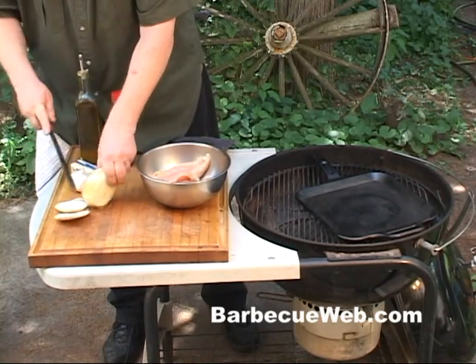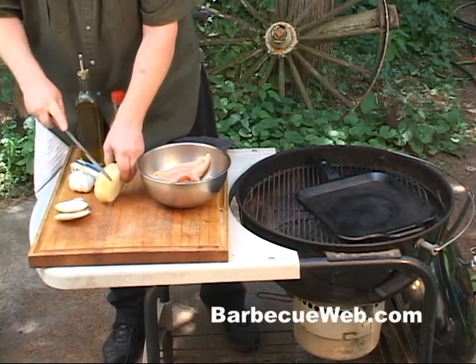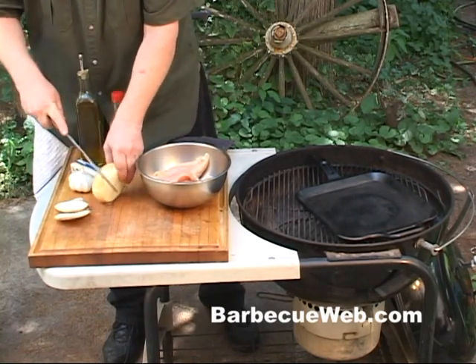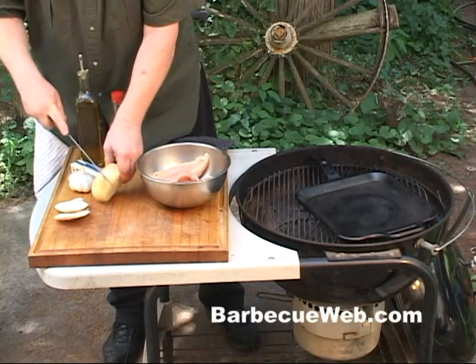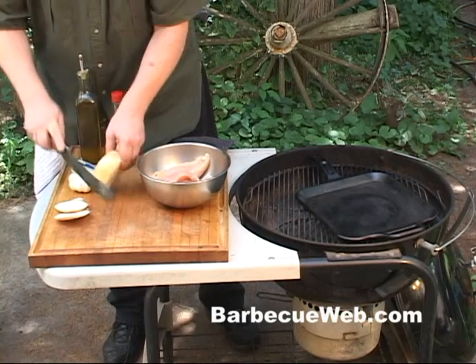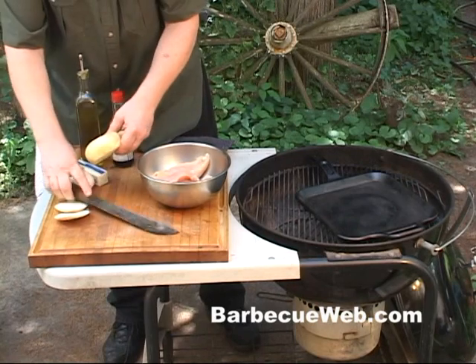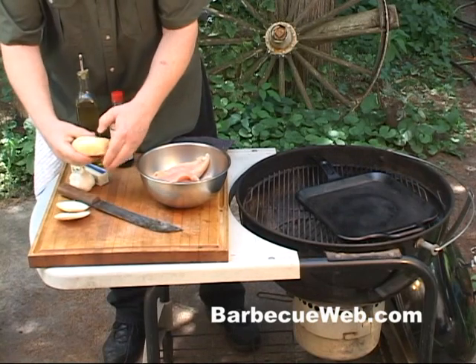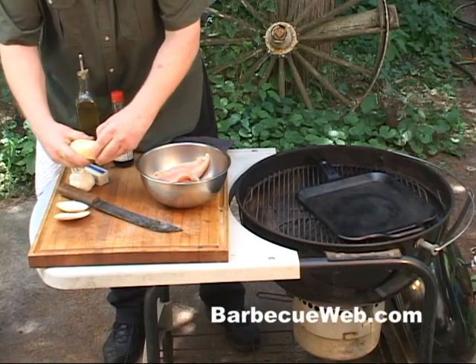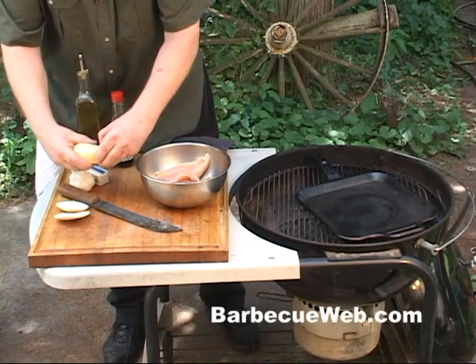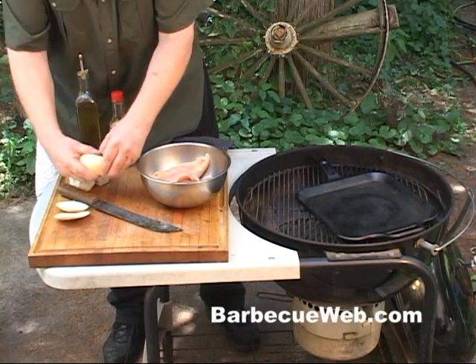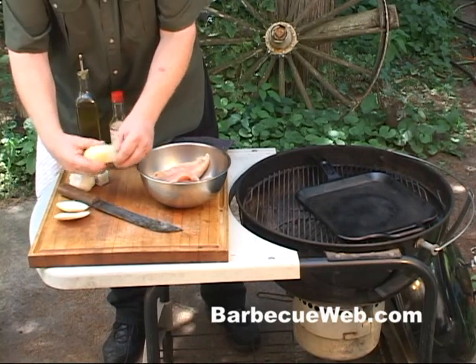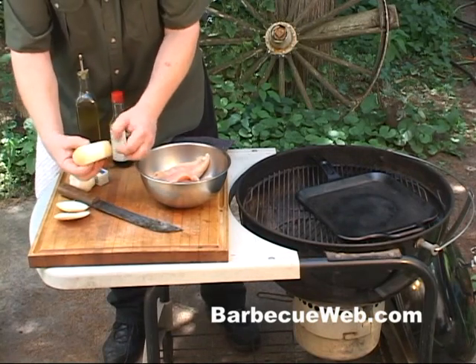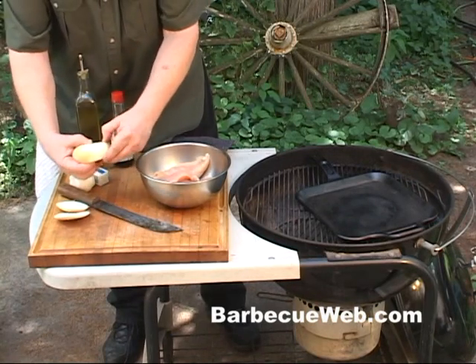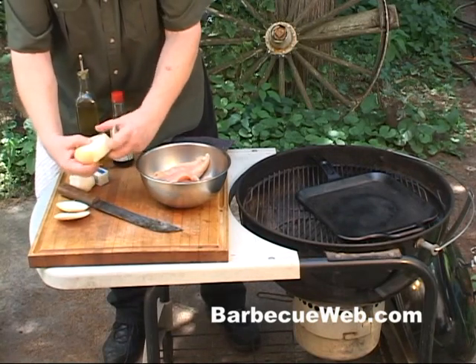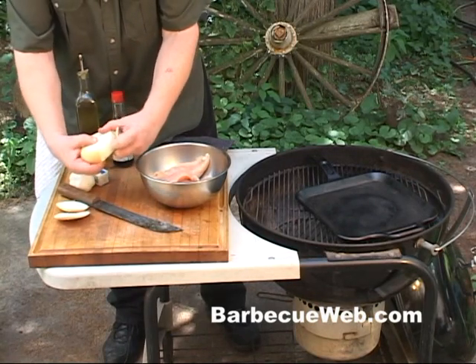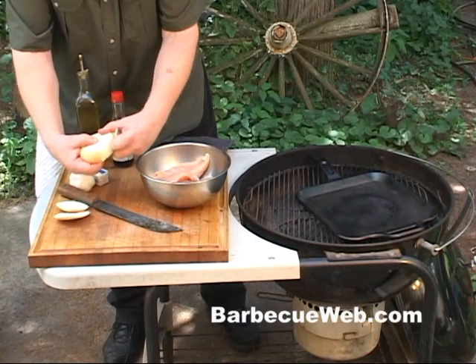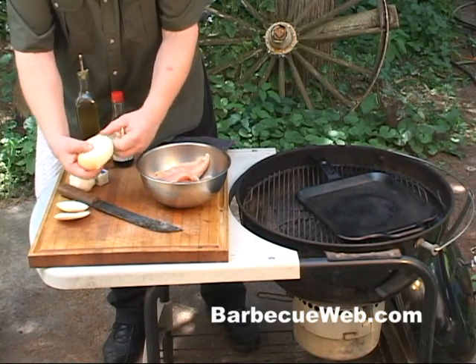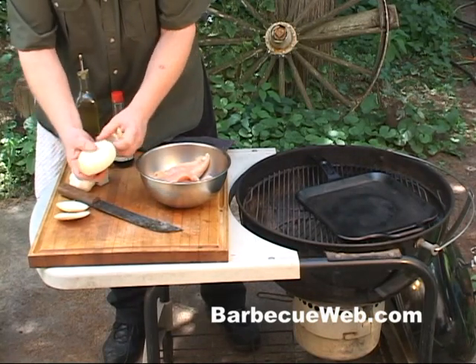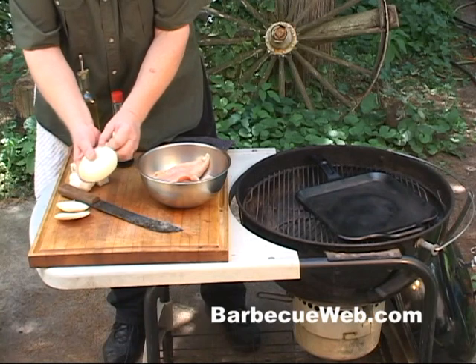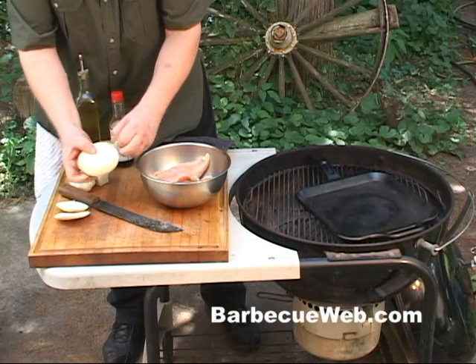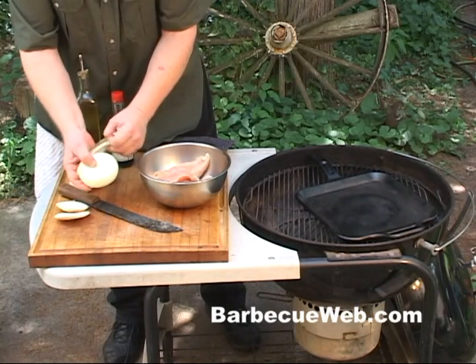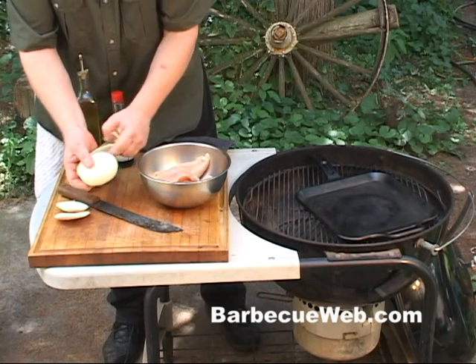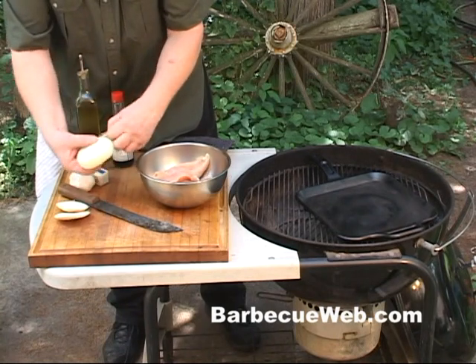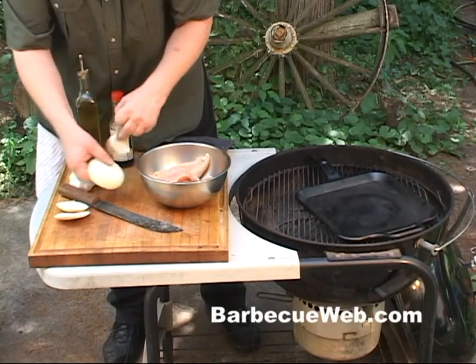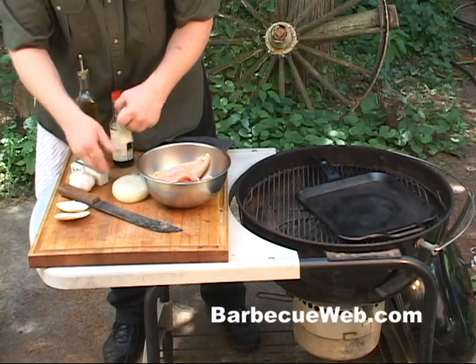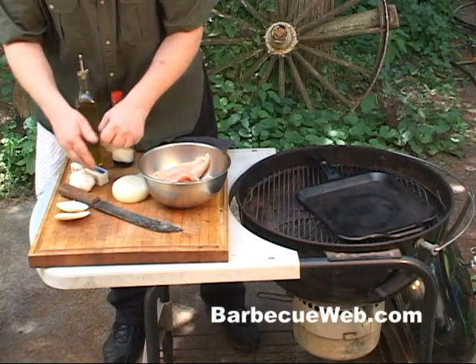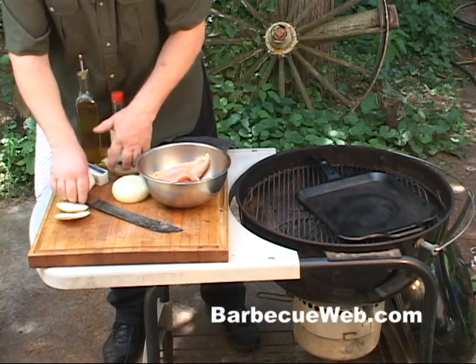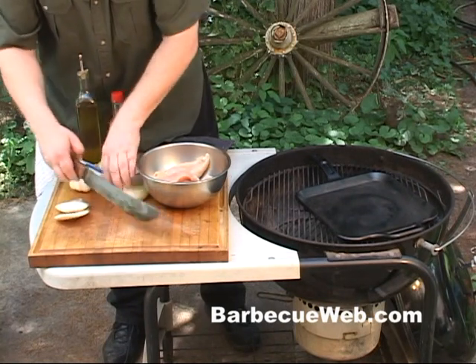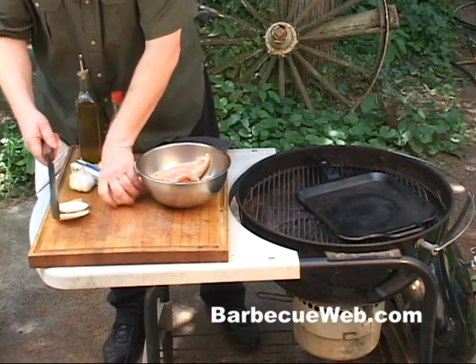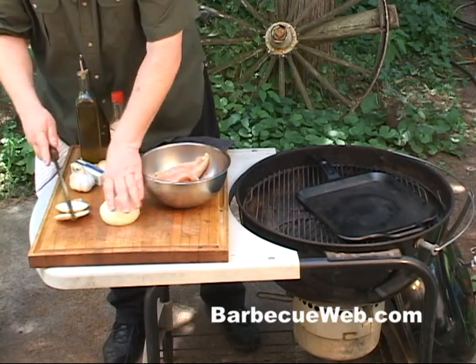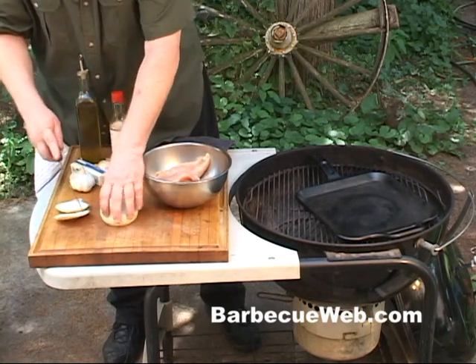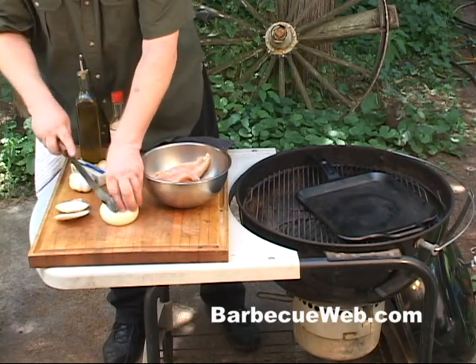Here I got an onion. I'm gonna chop this onion up. We're gonna put it on this black iron pan we have over here heating up on the grill.